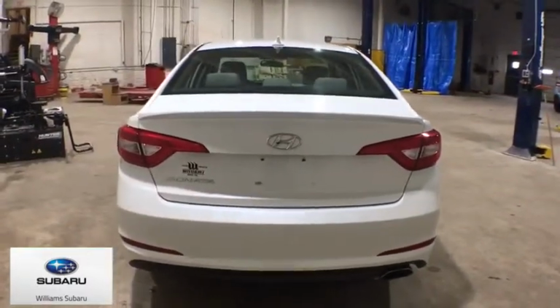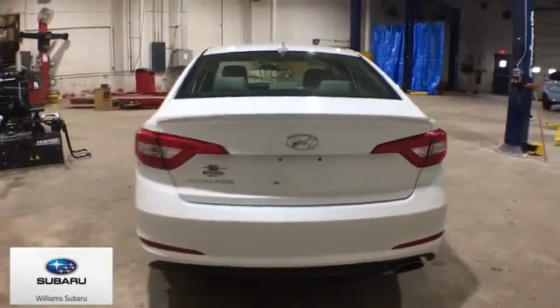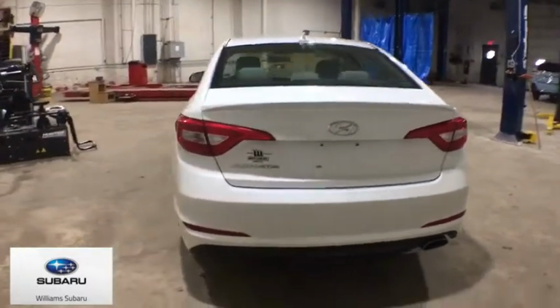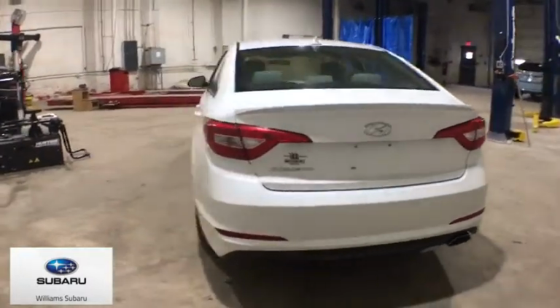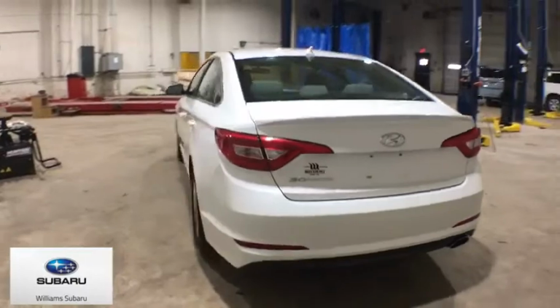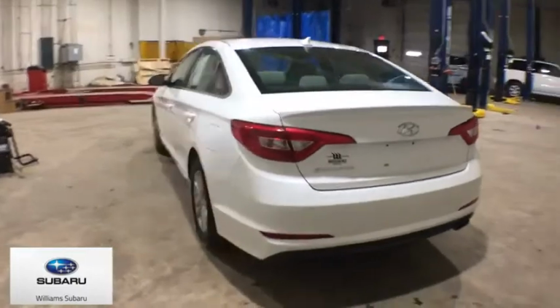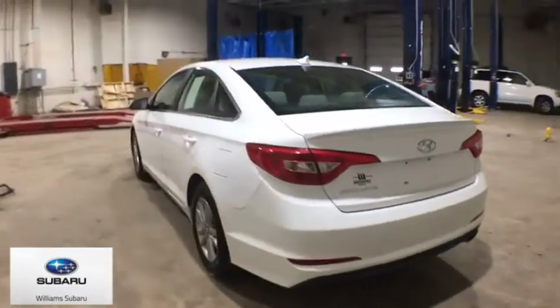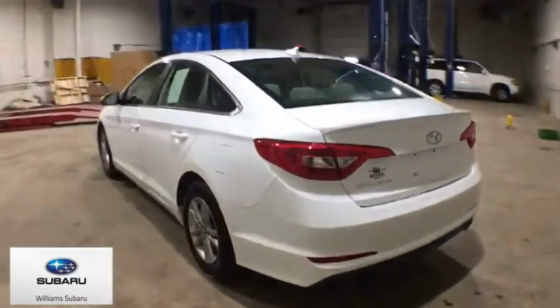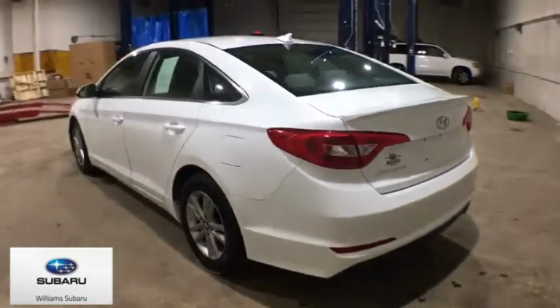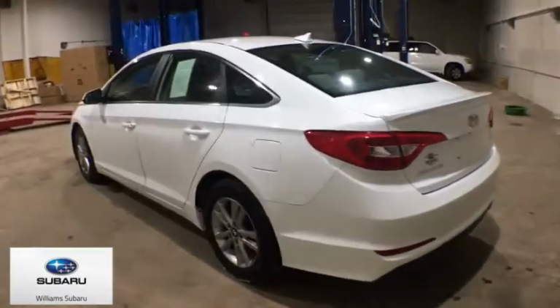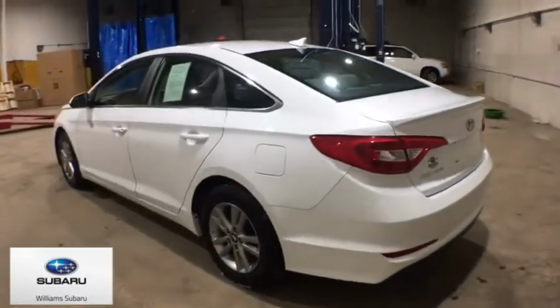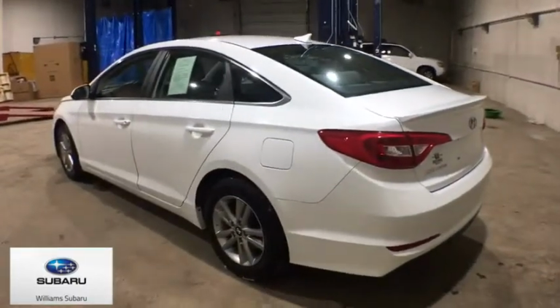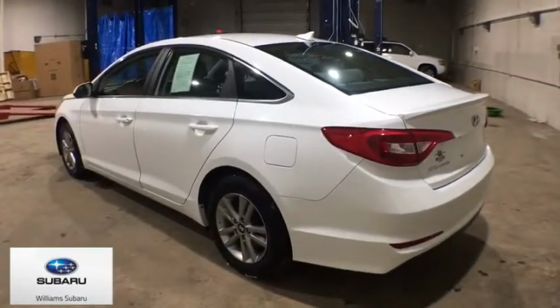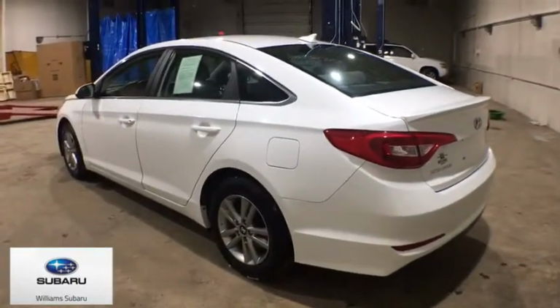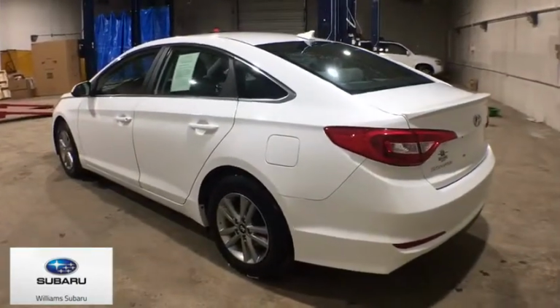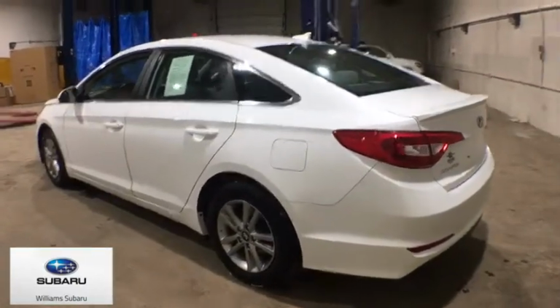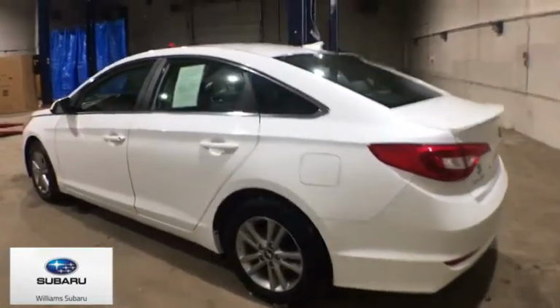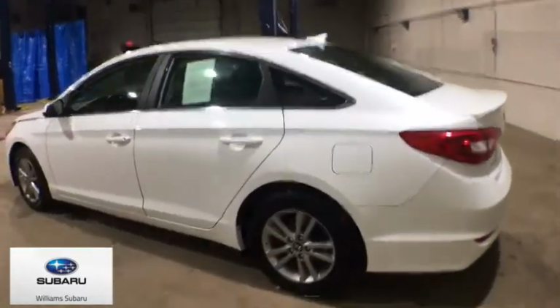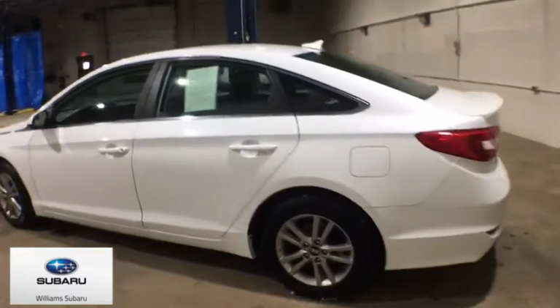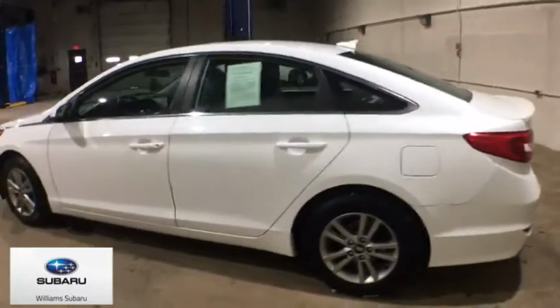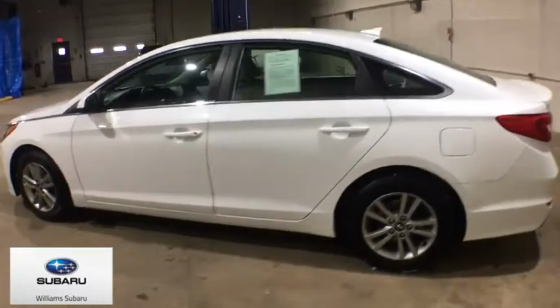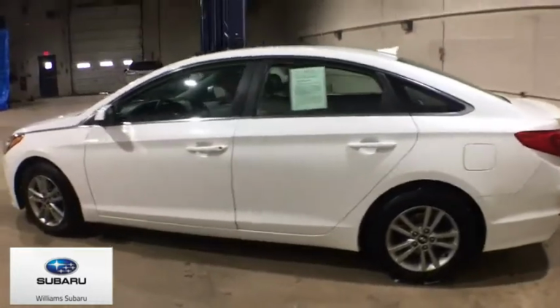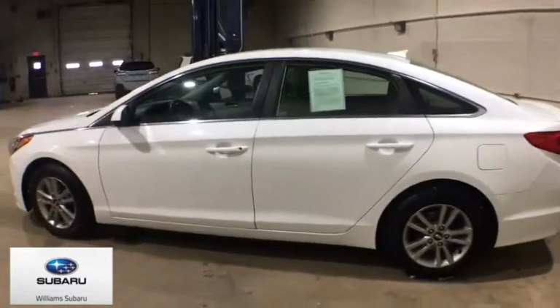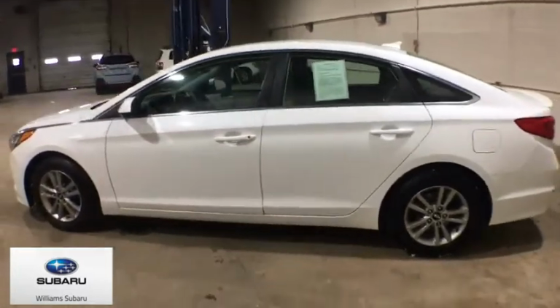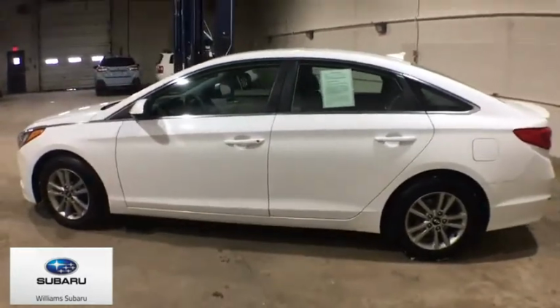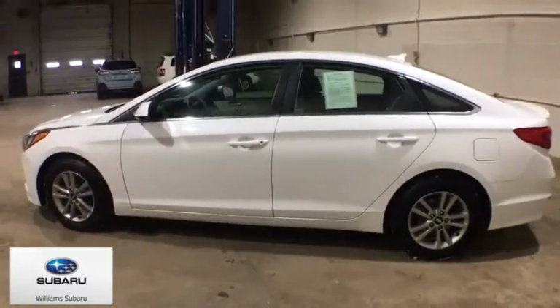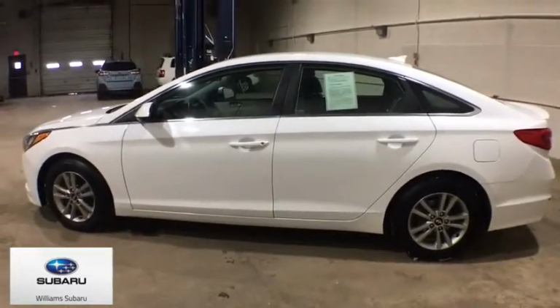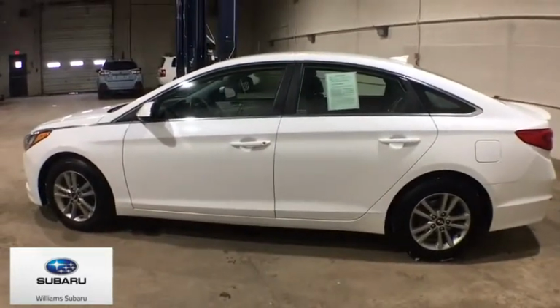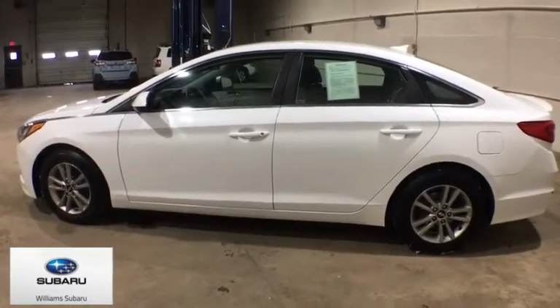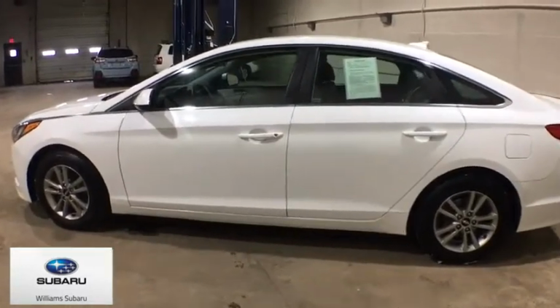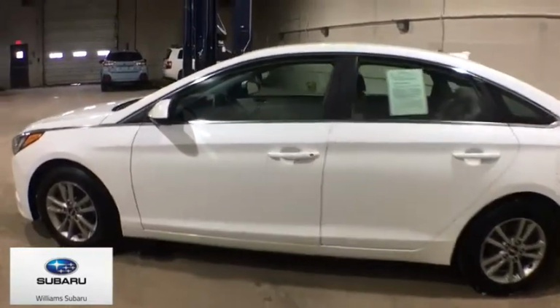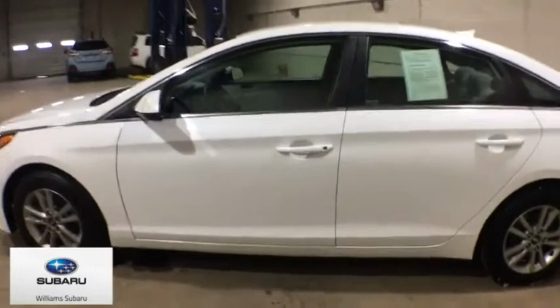This vehicle has less than 85,000 miles. Here are some of this vehicle's great options: traction control, dual airbags, power steering, alloy wheels, four-wheel disc brakes, security system.